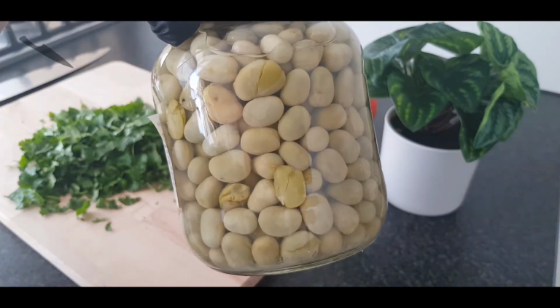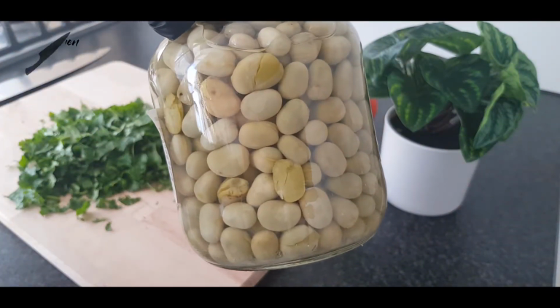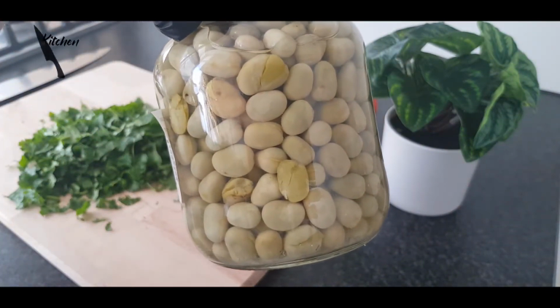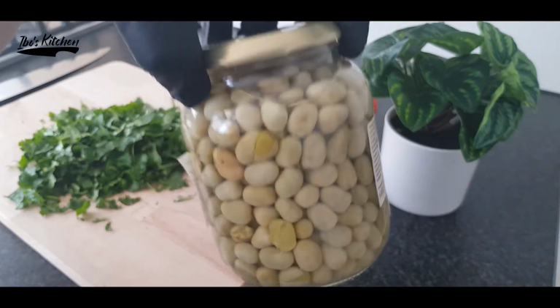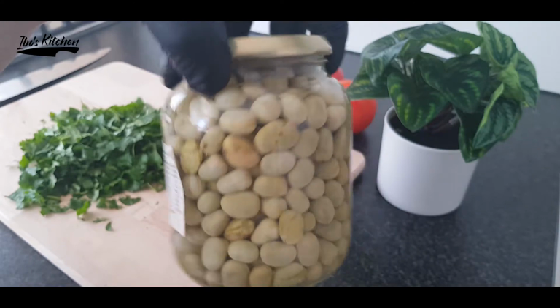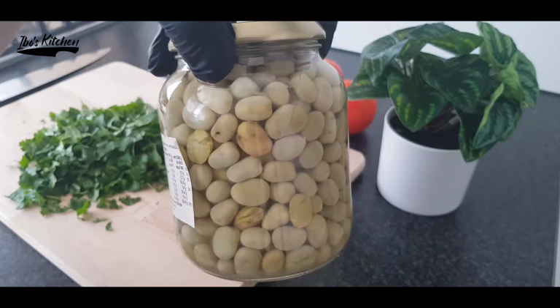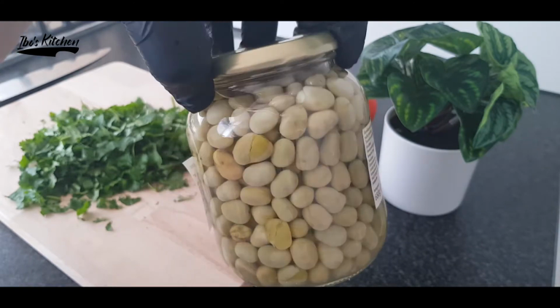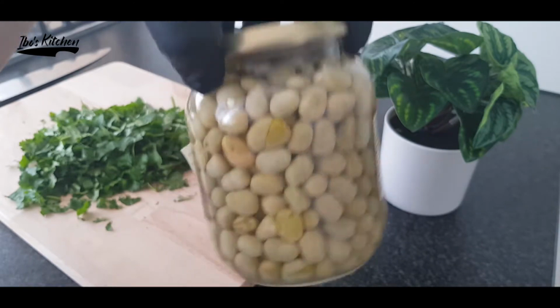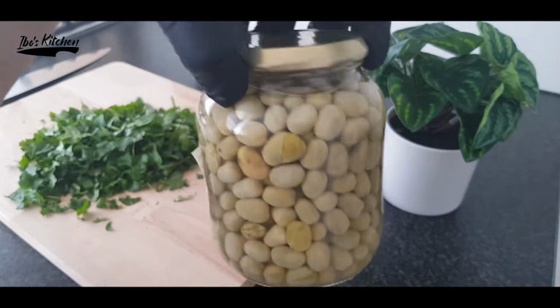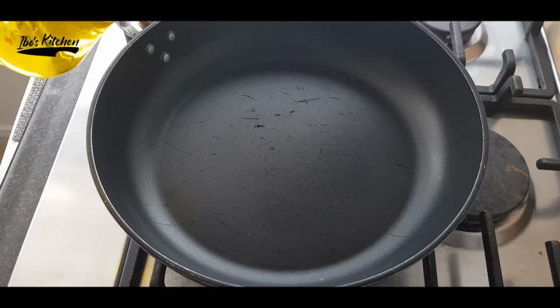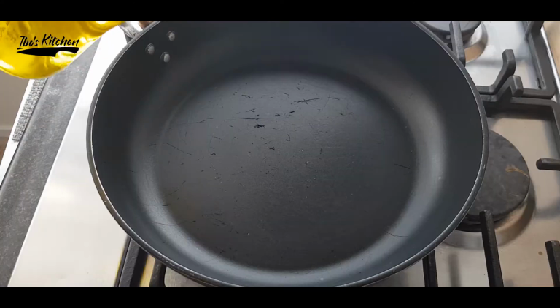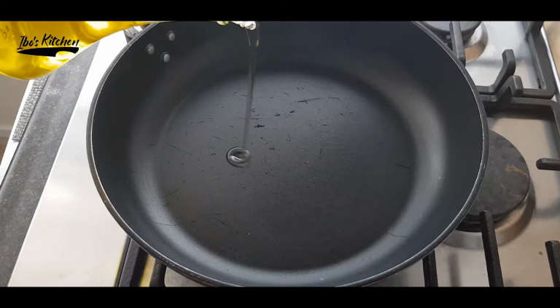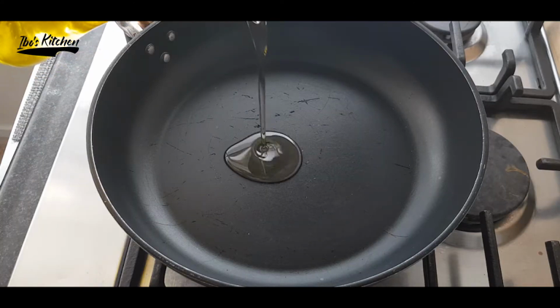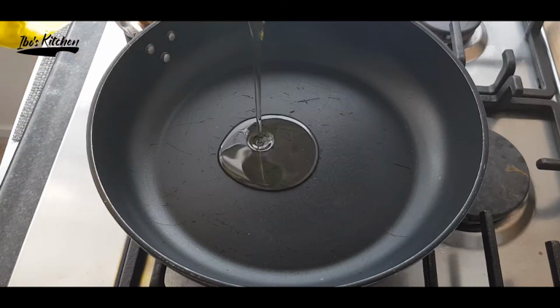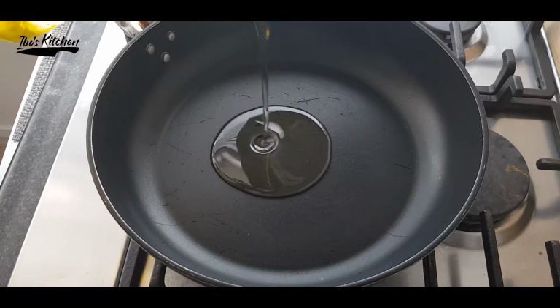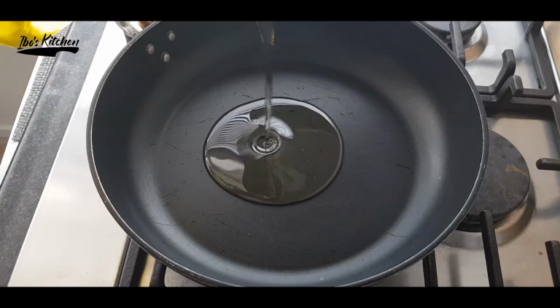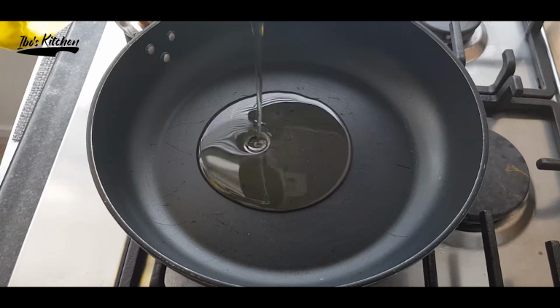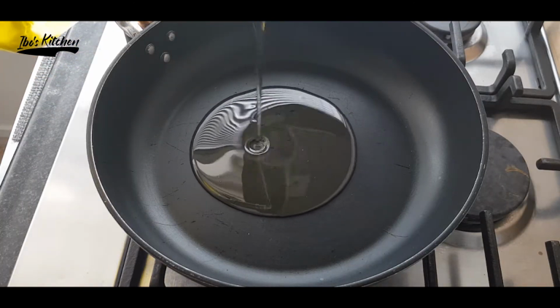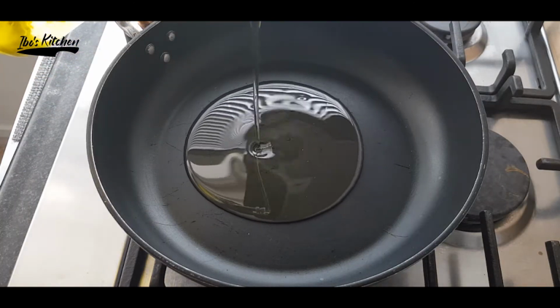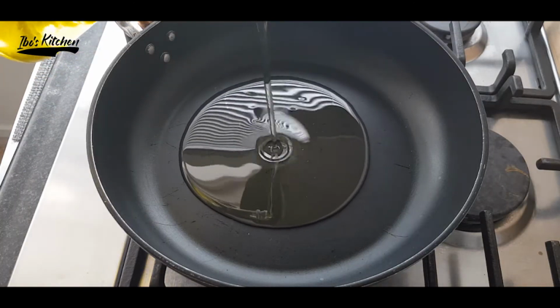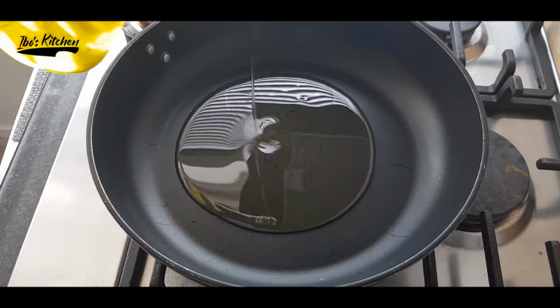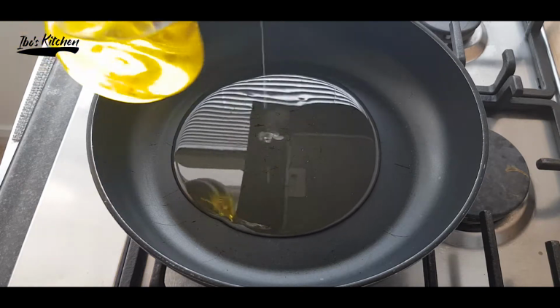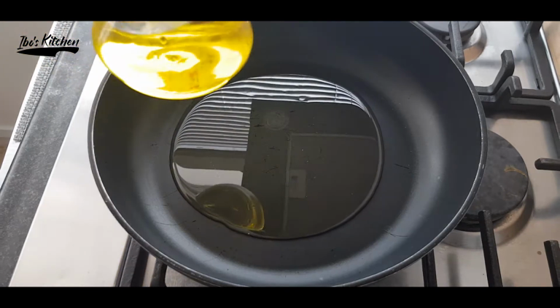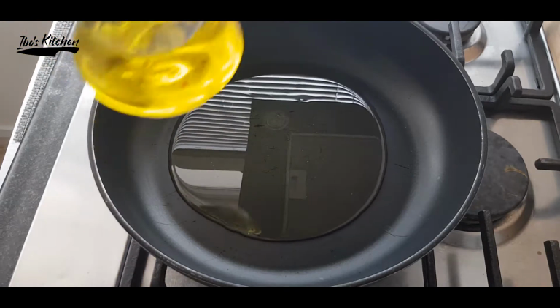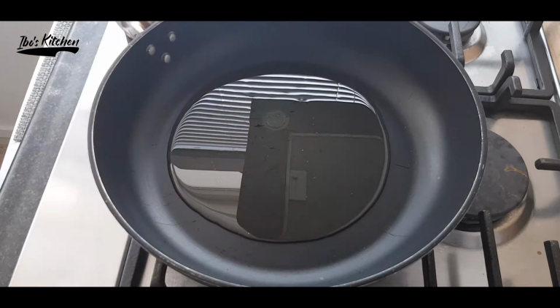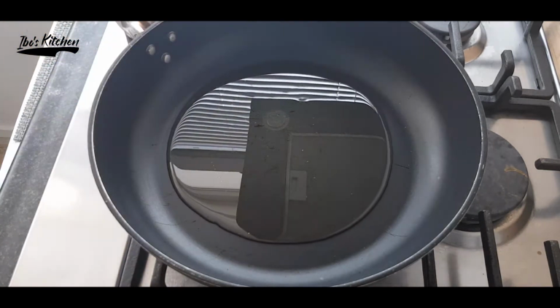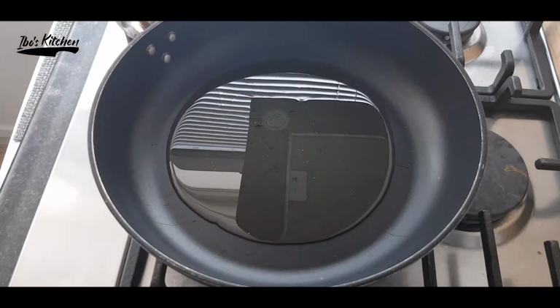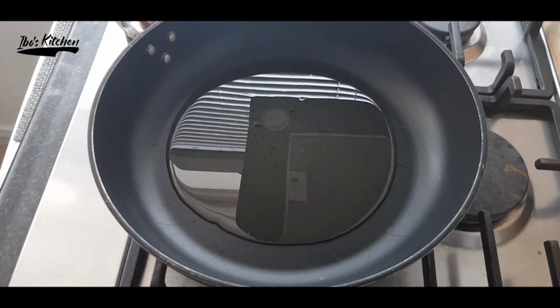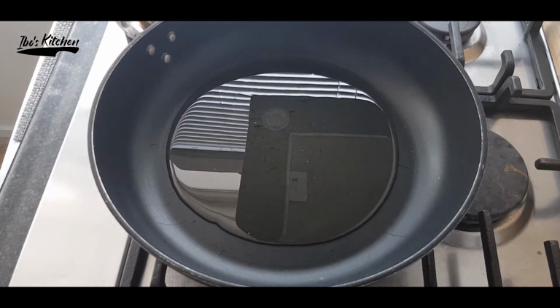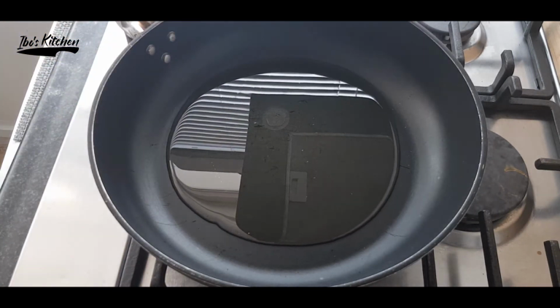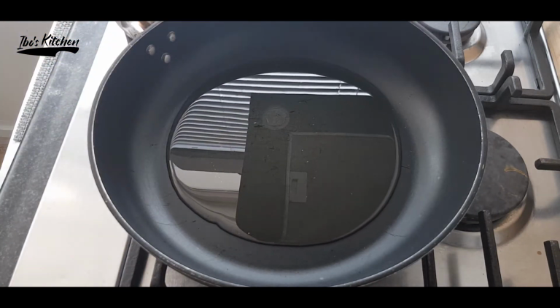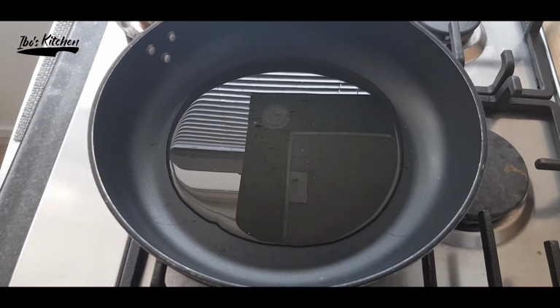If you have fresh broad beans, you can boil them for one hour and then they will be ready to use. Okay, now let's start our cooking process — first I'm going to heat up half a cup of extra virgin olive oil.